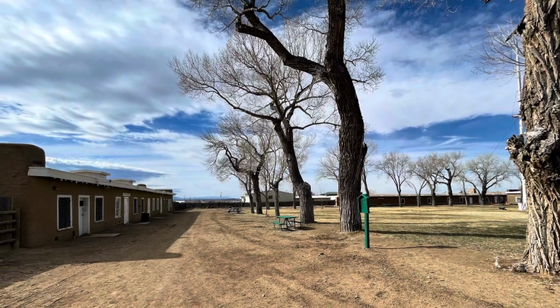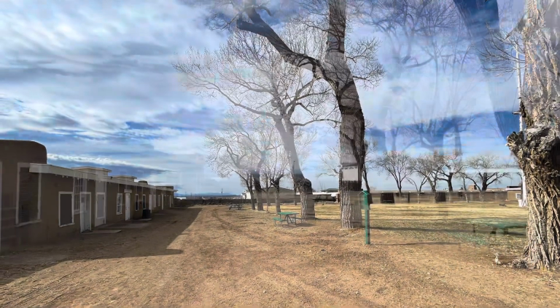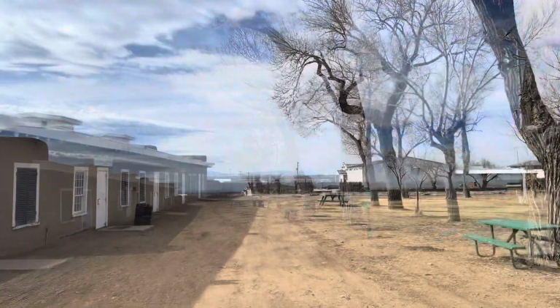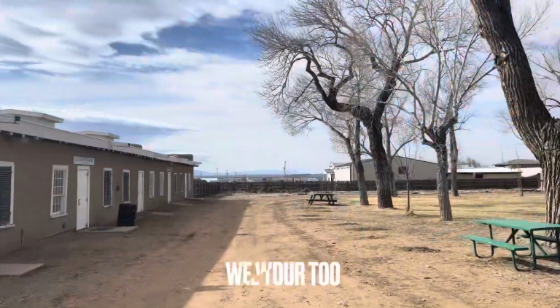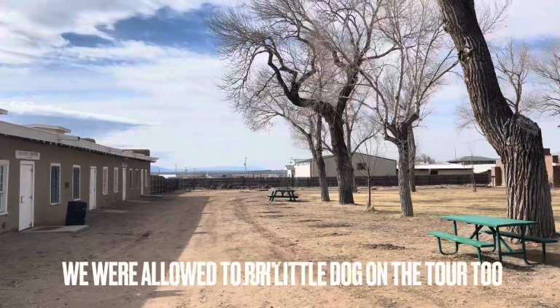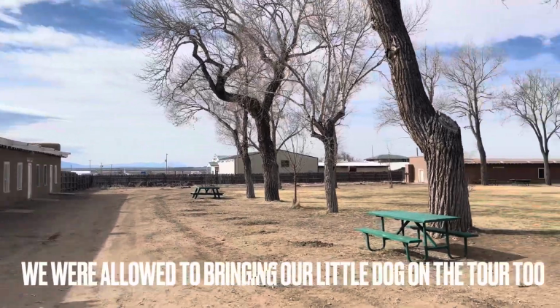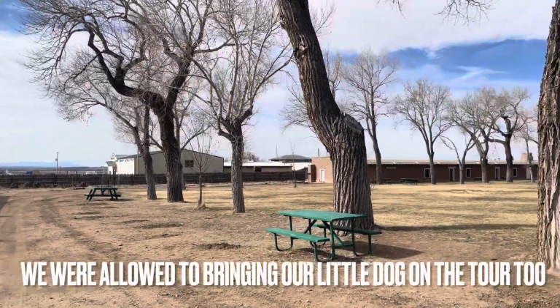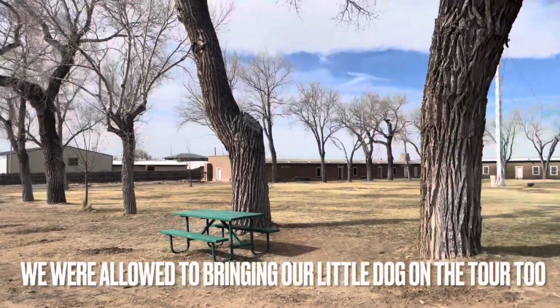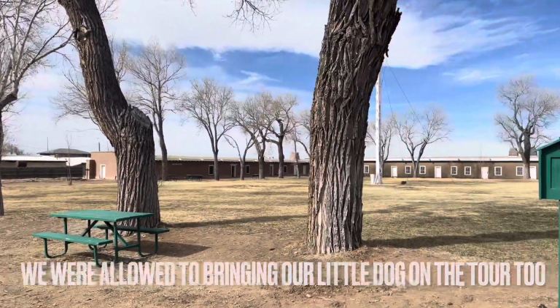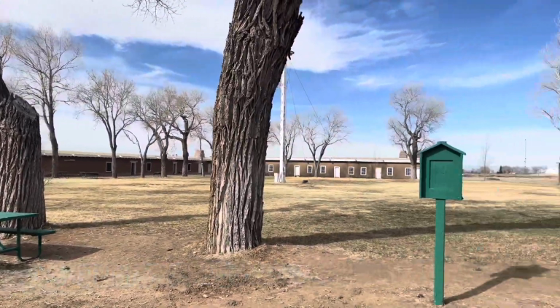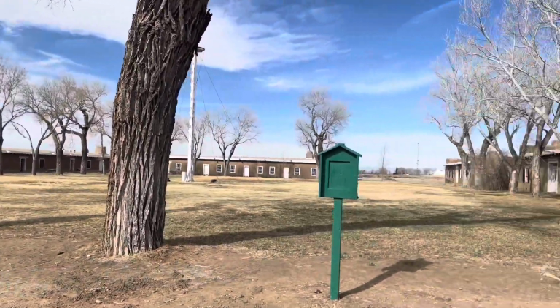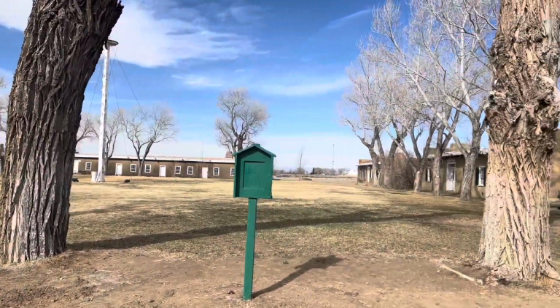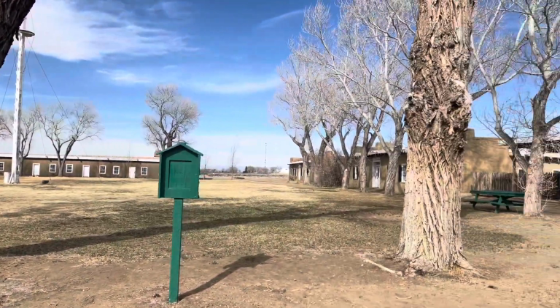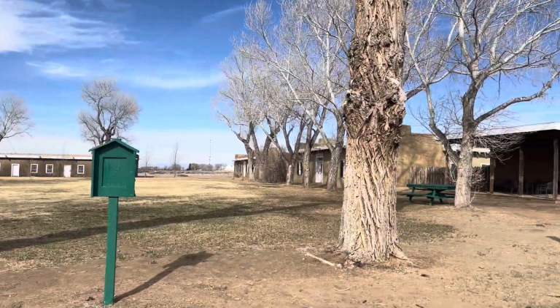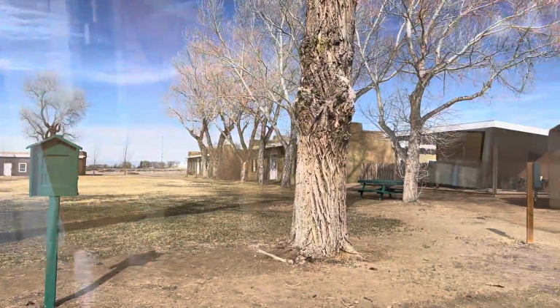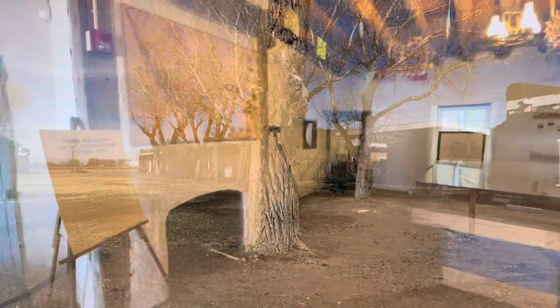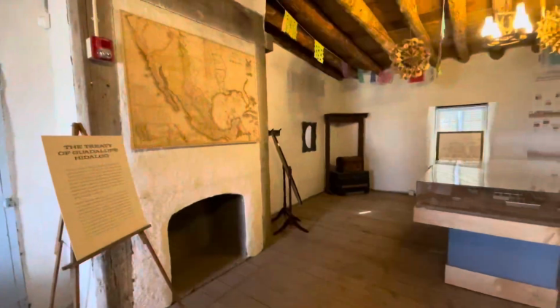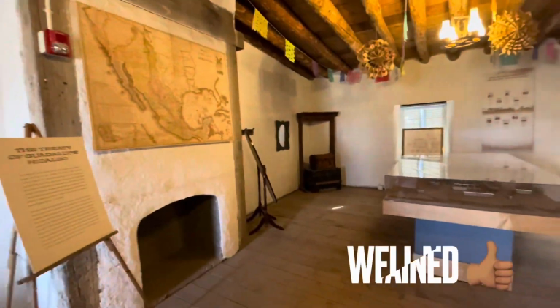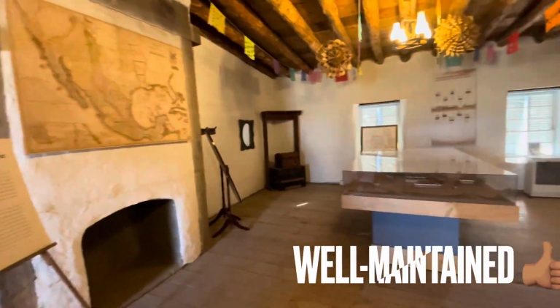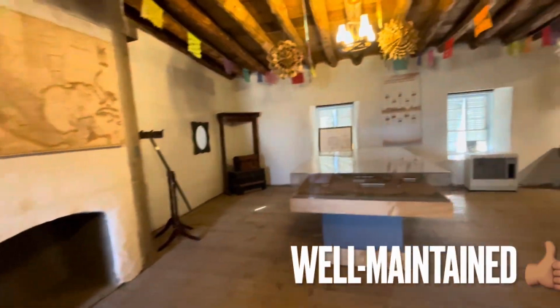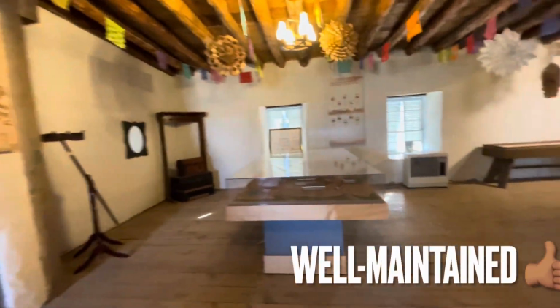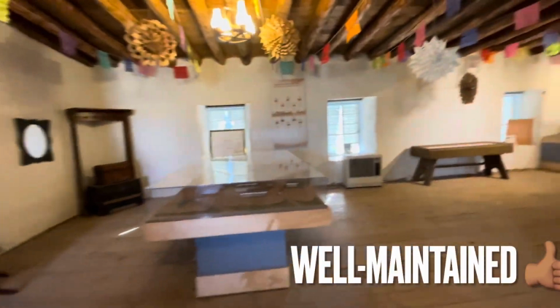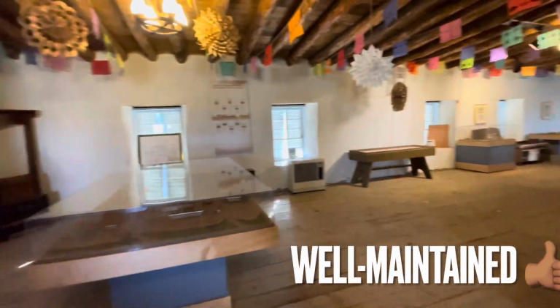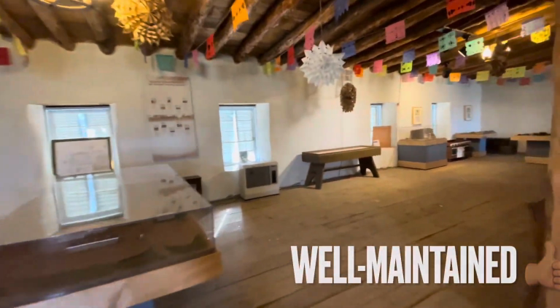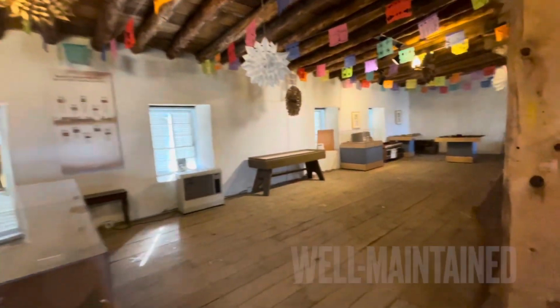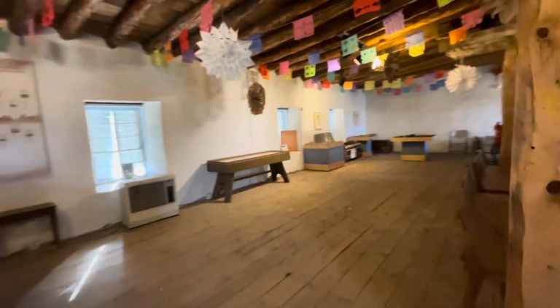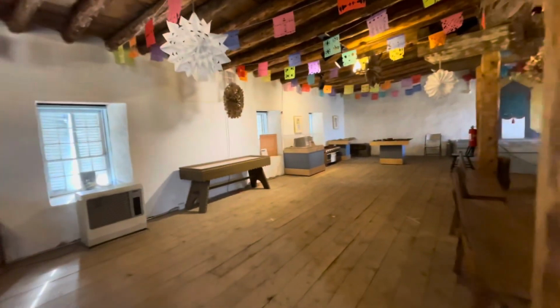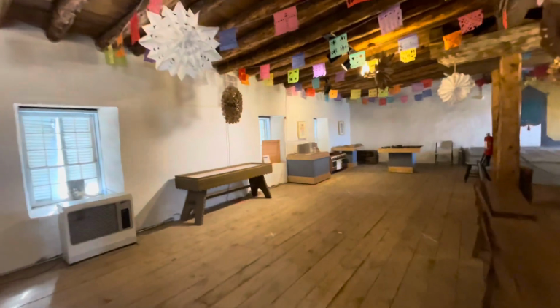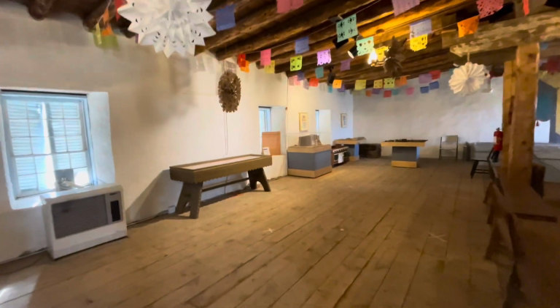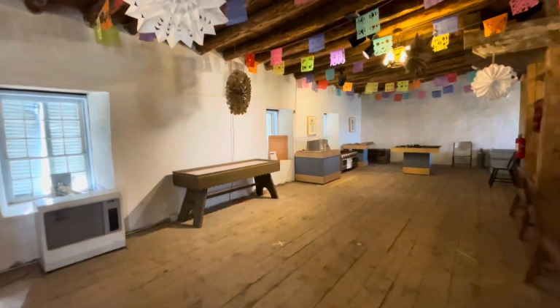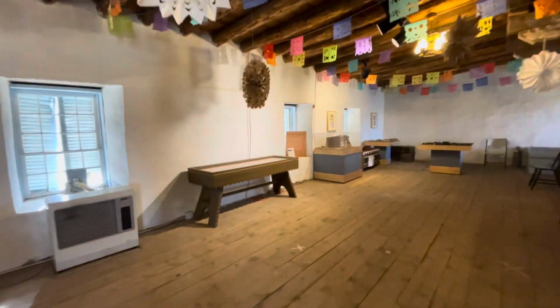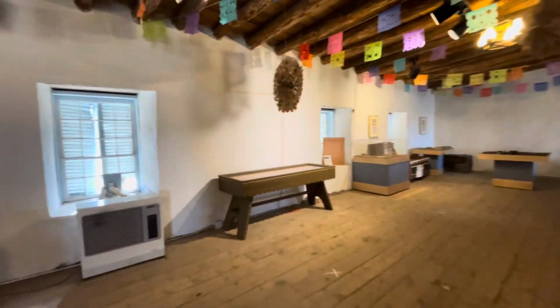This fort was designed to house two companies of soldiers. It was built to protect people in the San Luis Valley, which back when it was created was the territory of New Mexico, not Colorado.